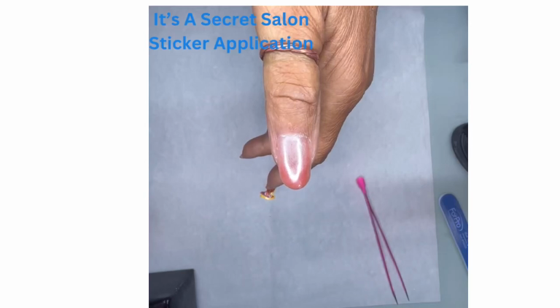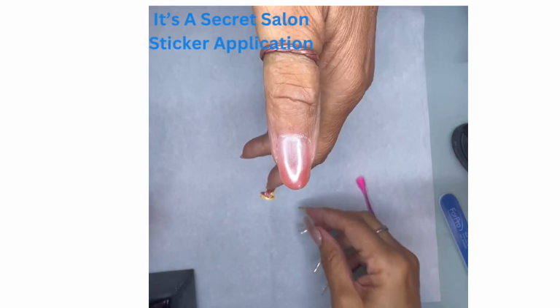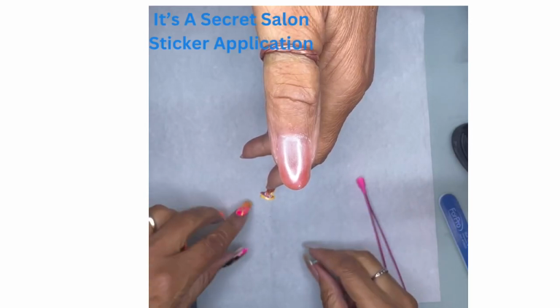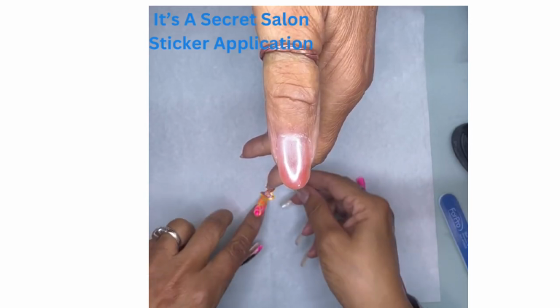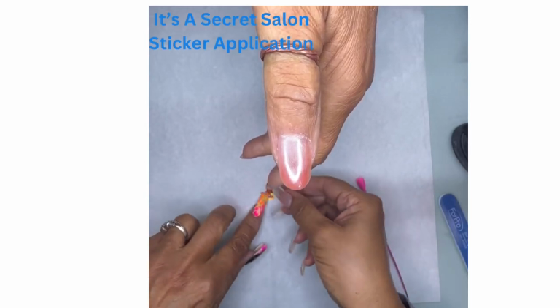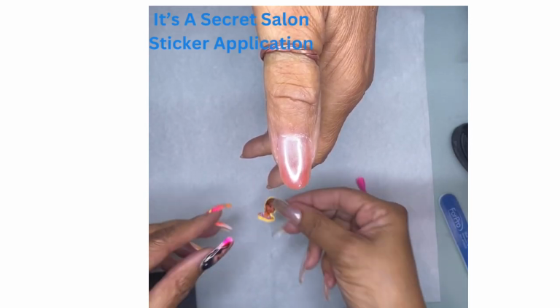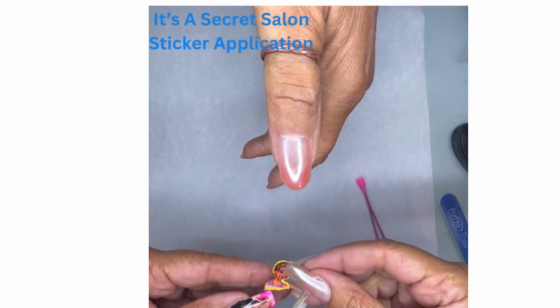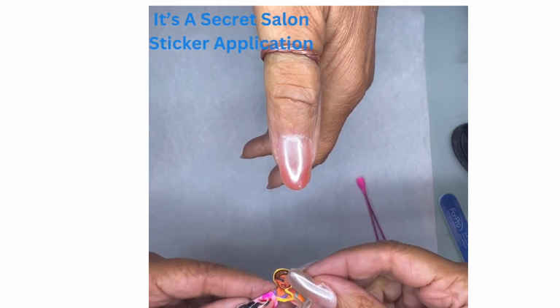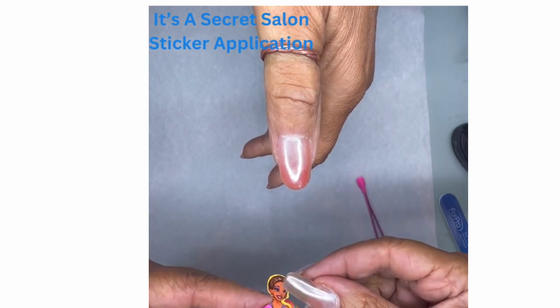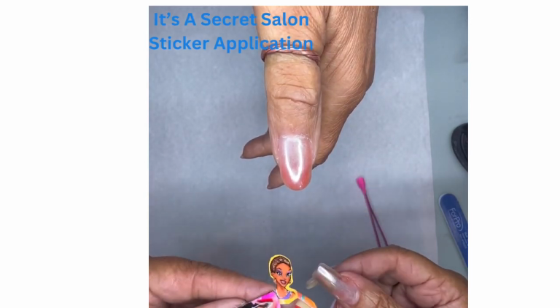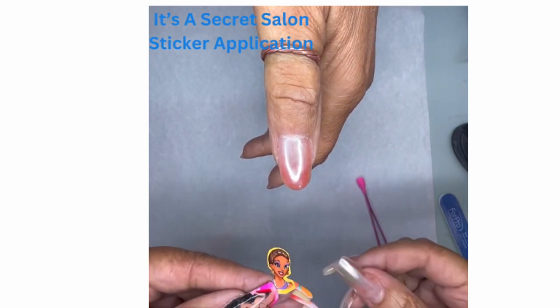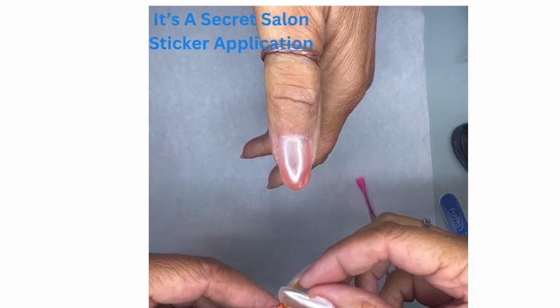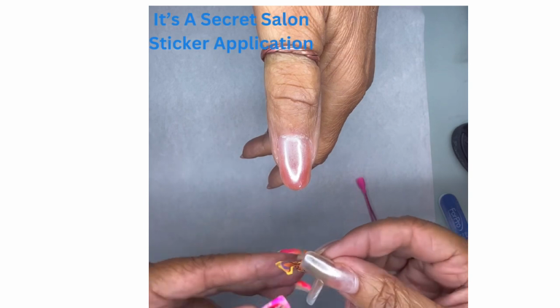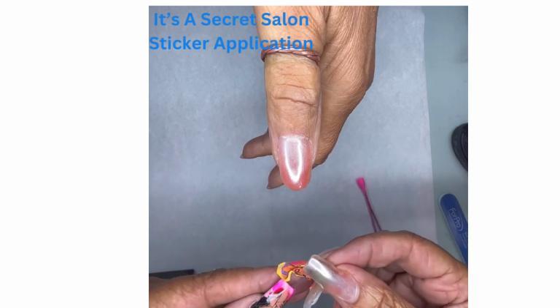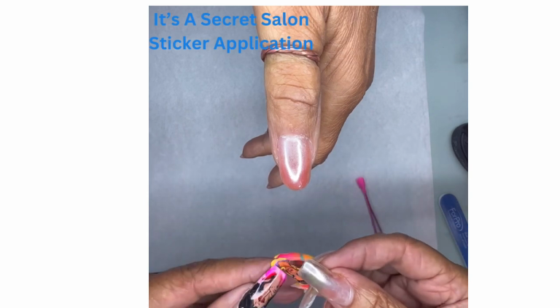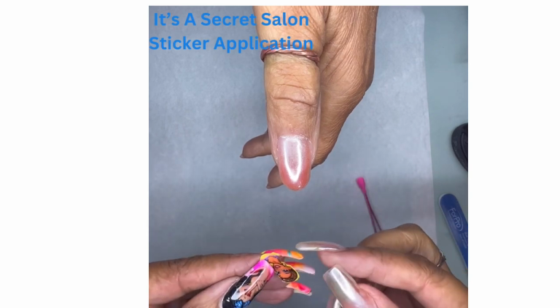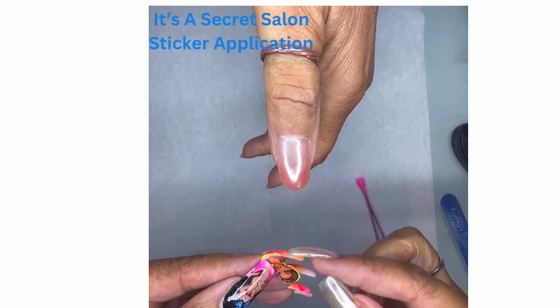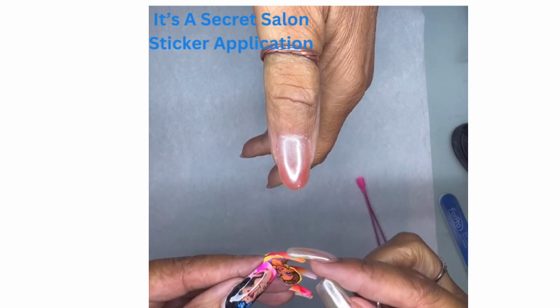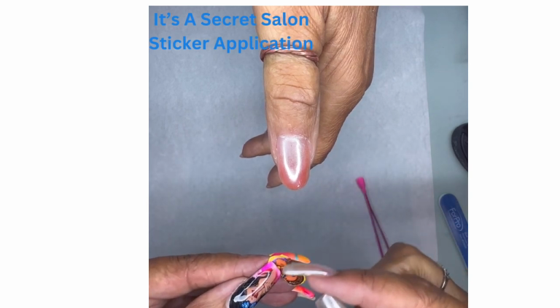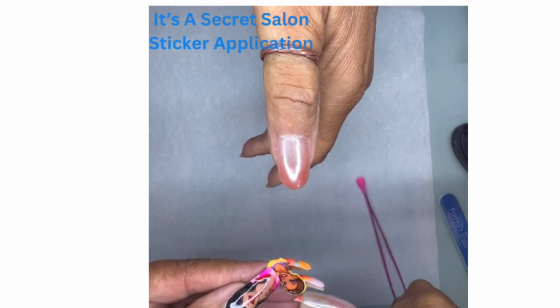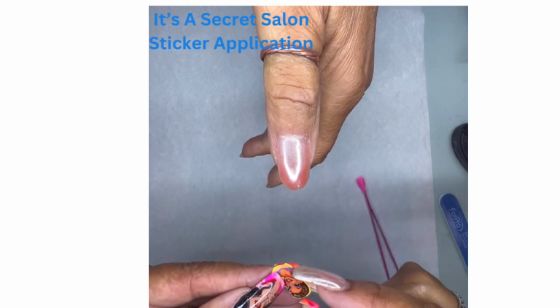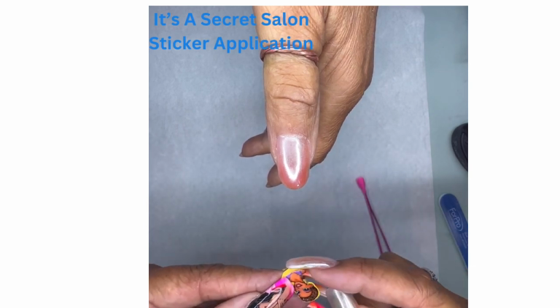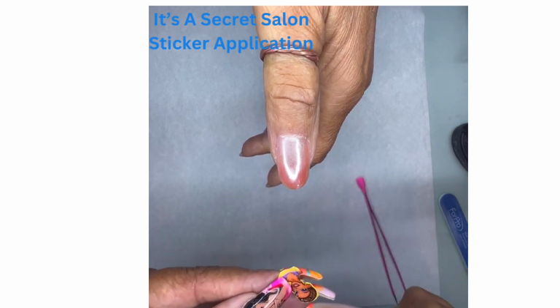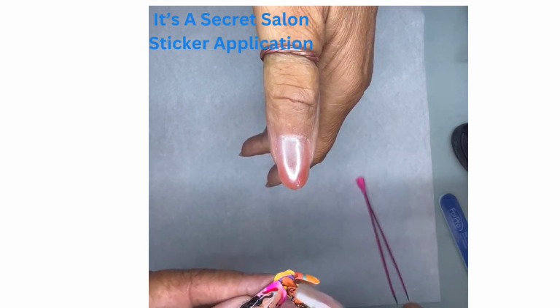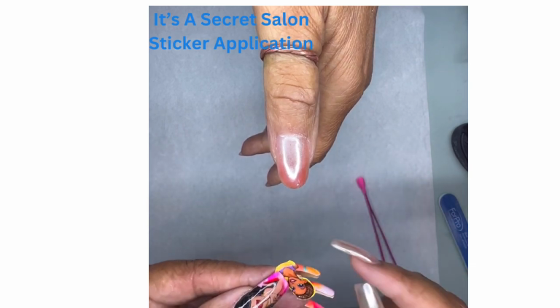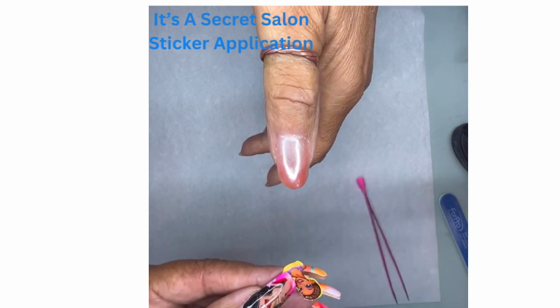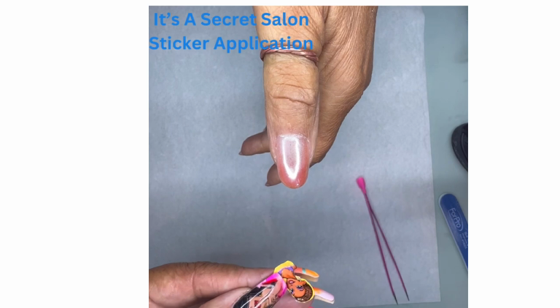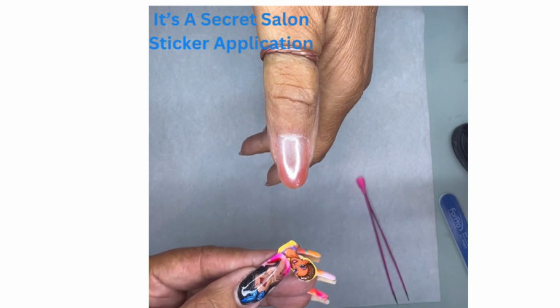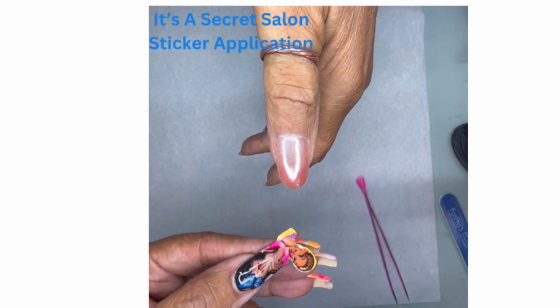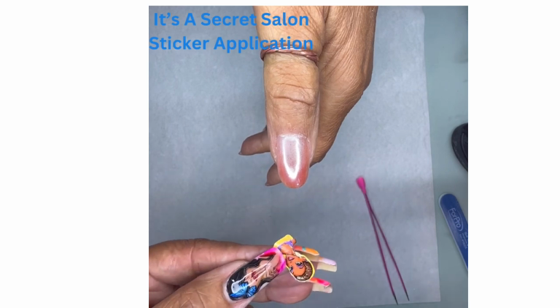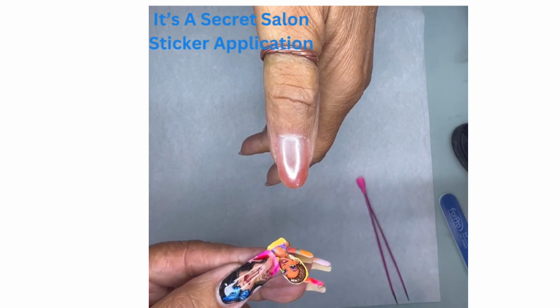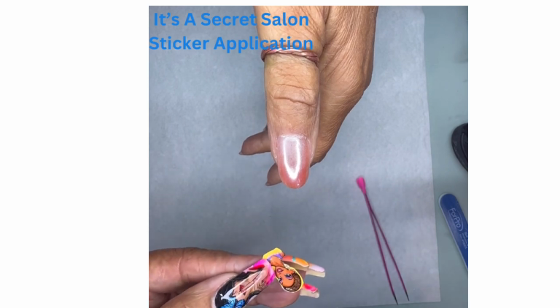So now we're going to apply the sticker. We've already looked at how to make sure we lift it from the backing and only take the sticker and not the tape that the sticker is applied to.